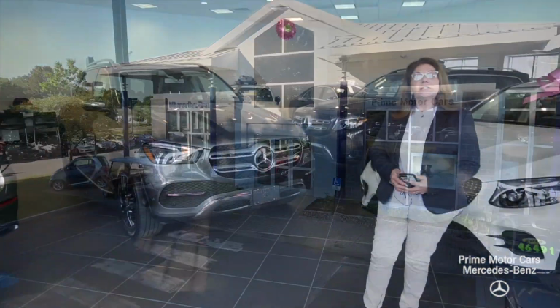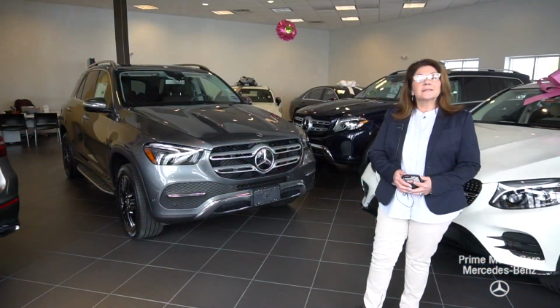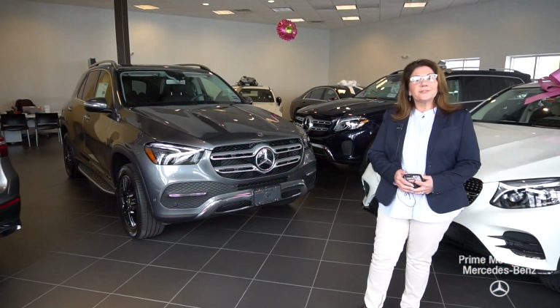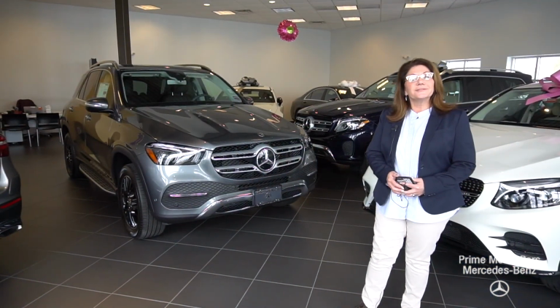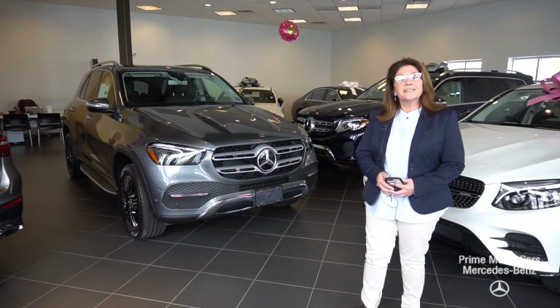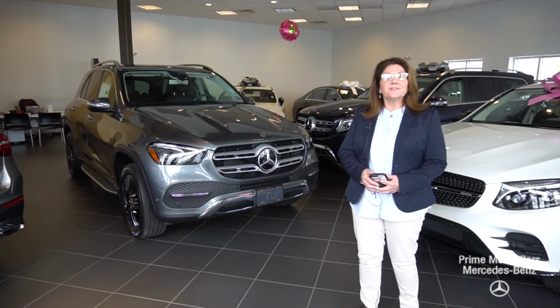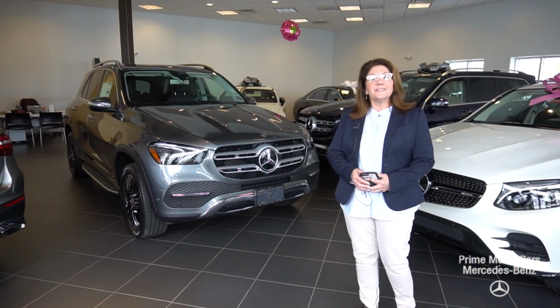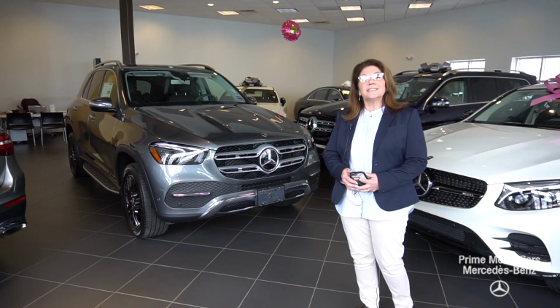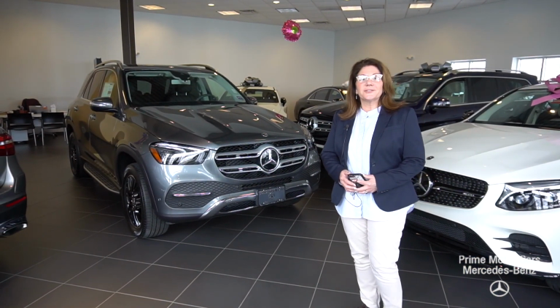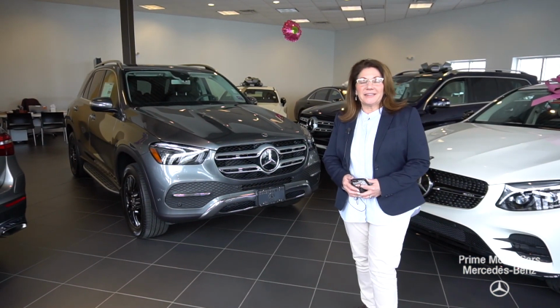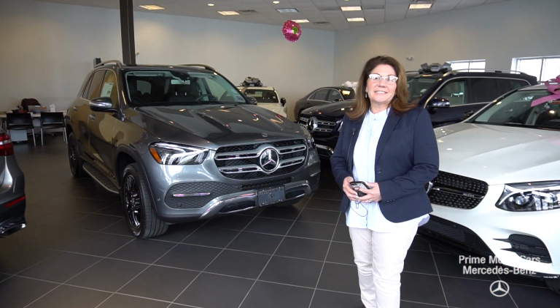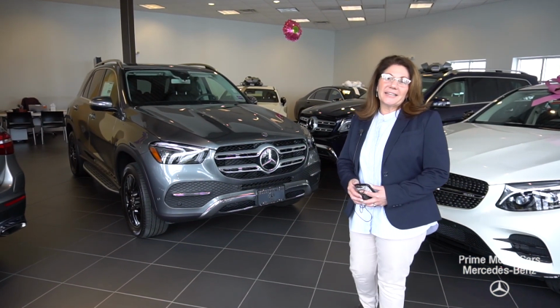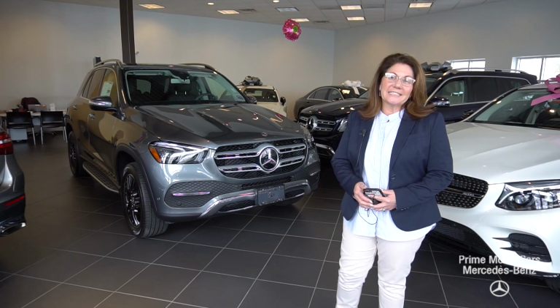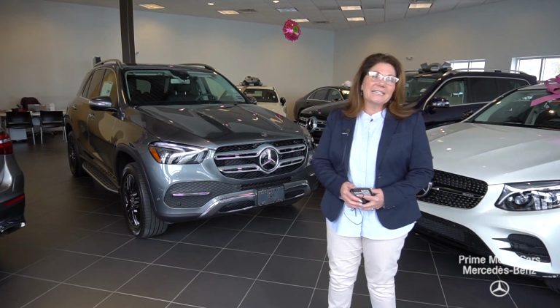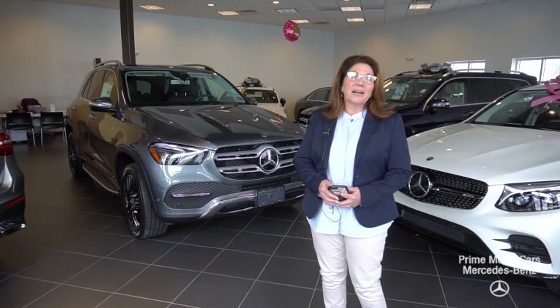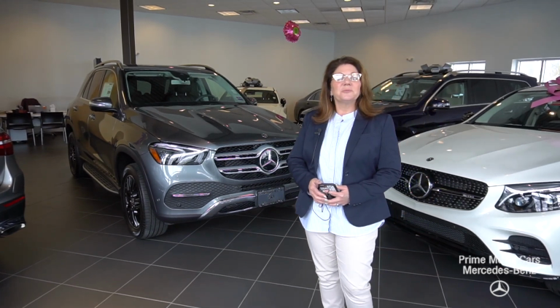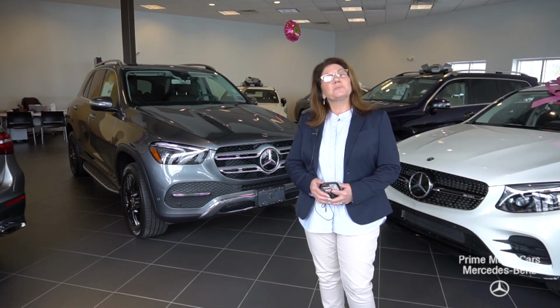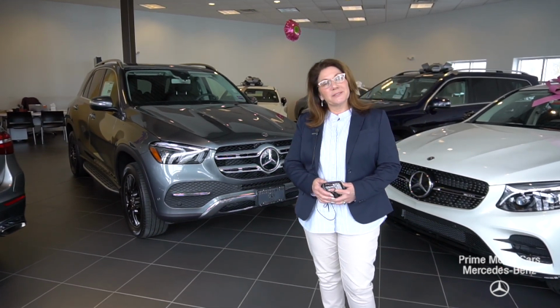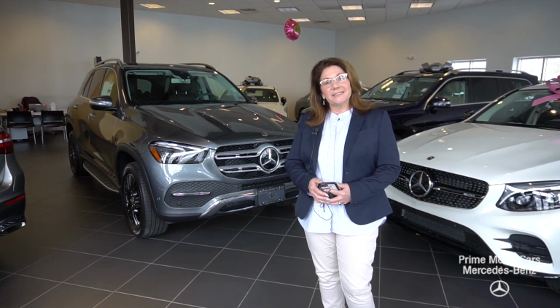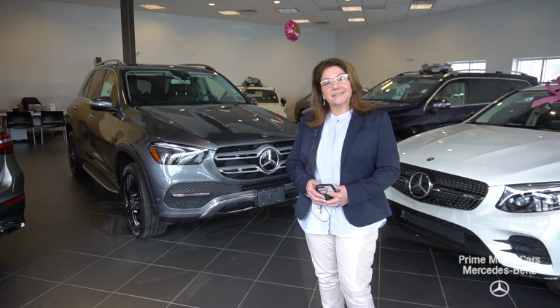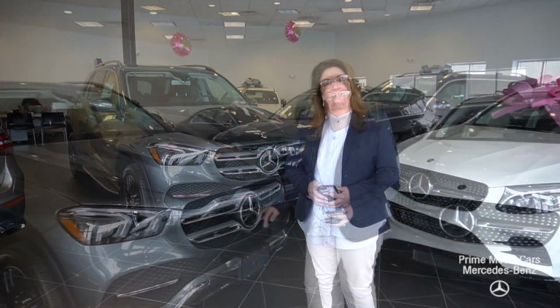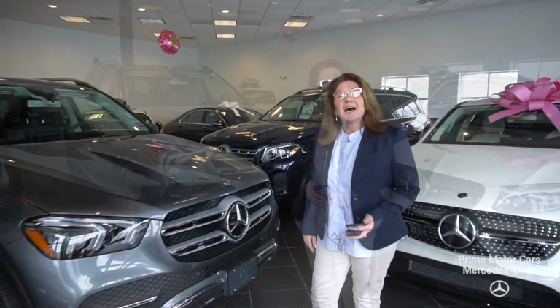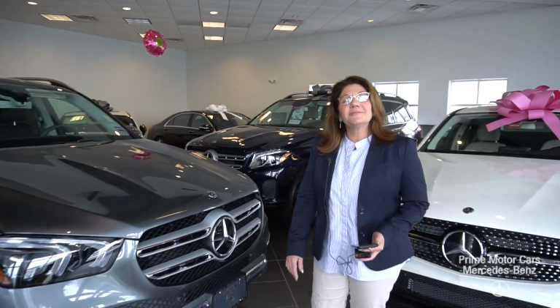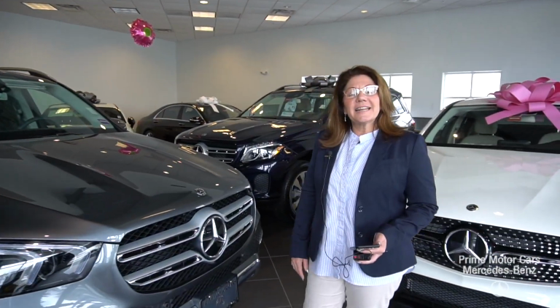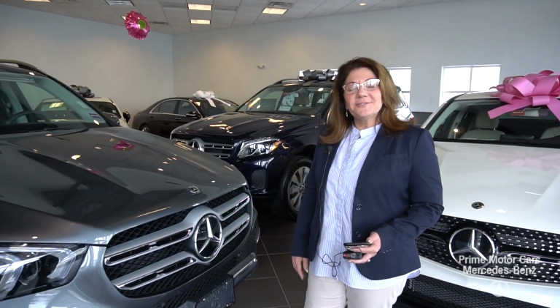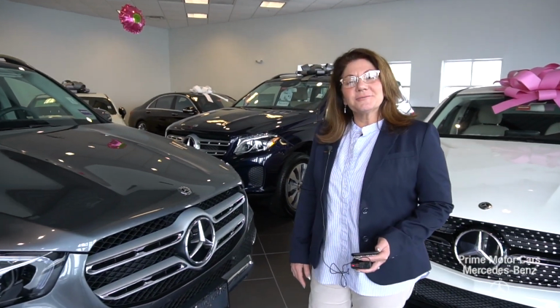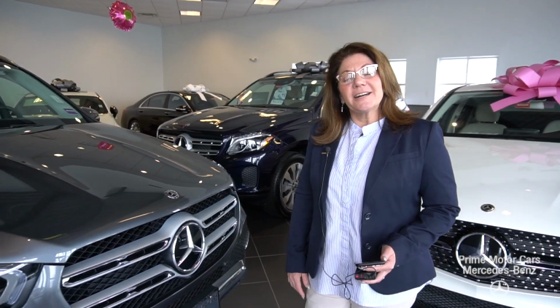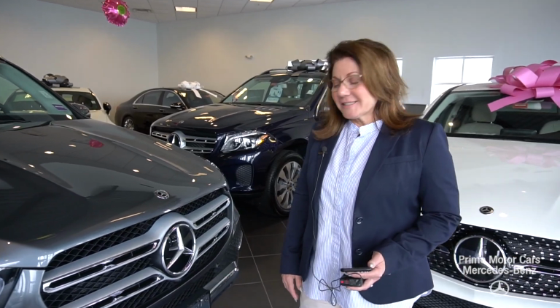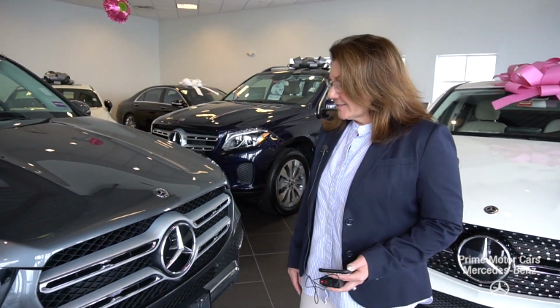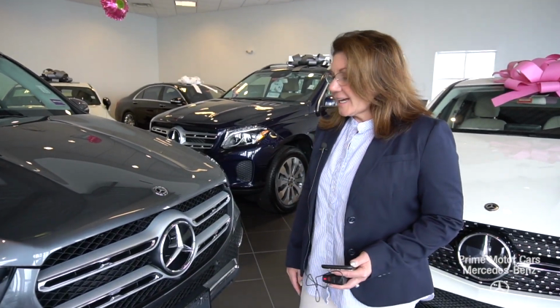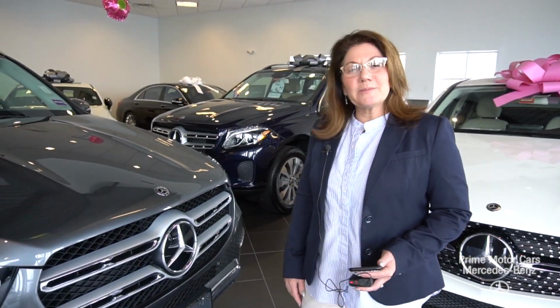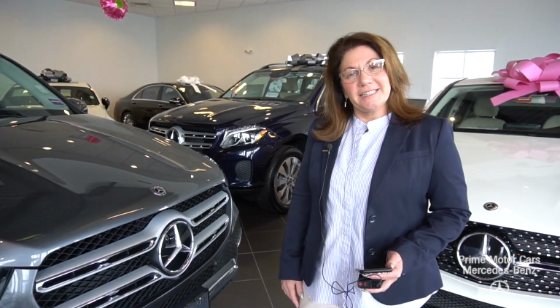Good afternoon. This video is for Timothy. Timothy, this is Tina Pagano with Prime Mercedes. I want to thank you for reaching out to us here at Prime Mercedes.